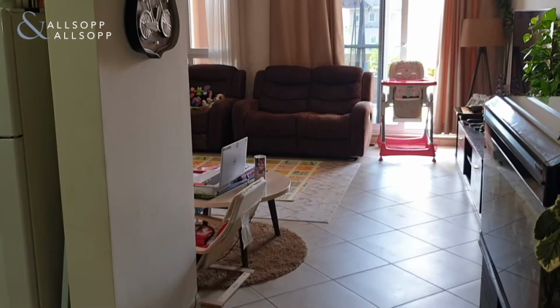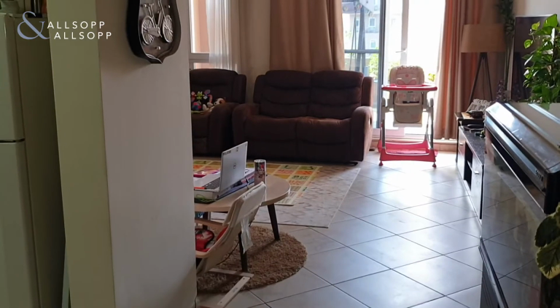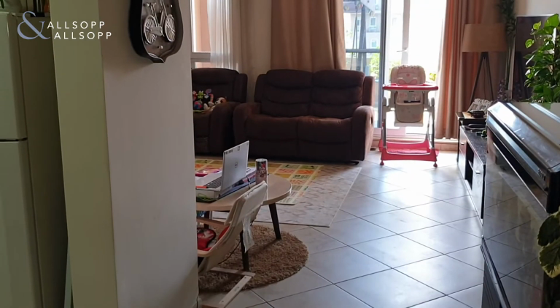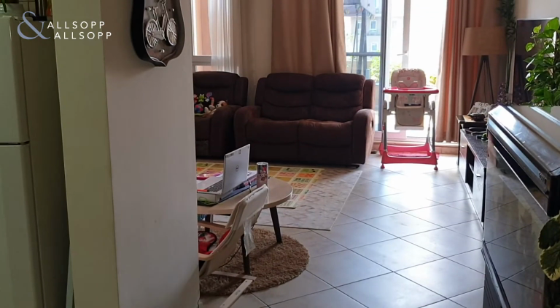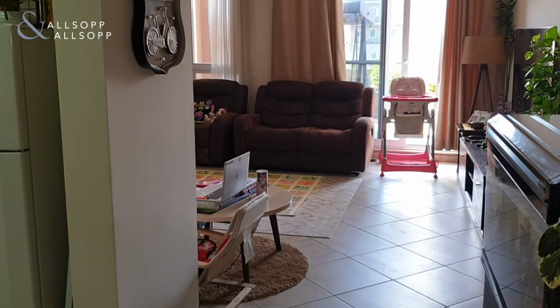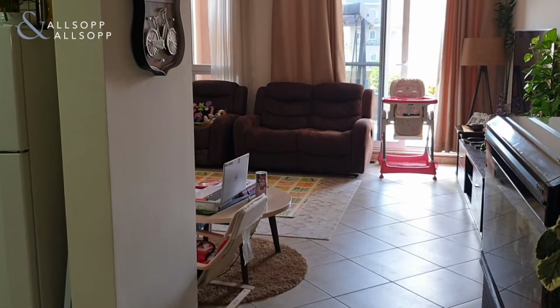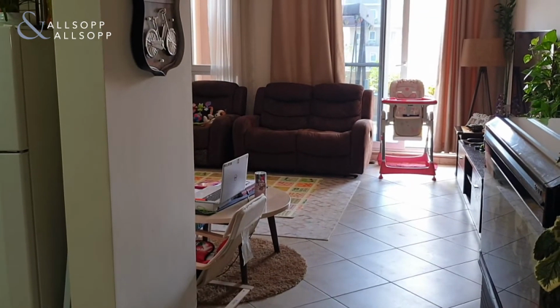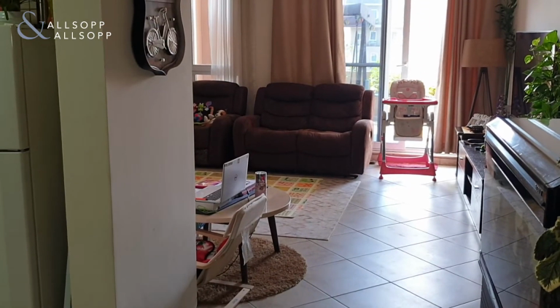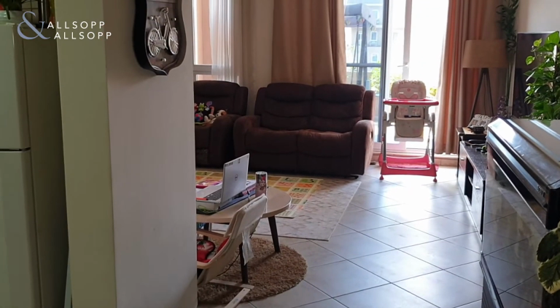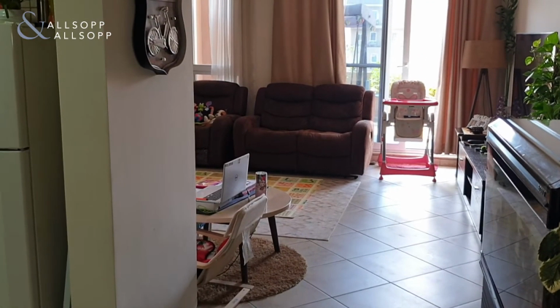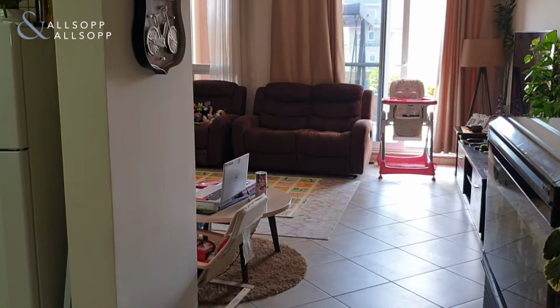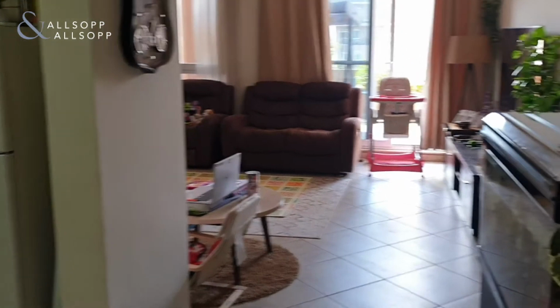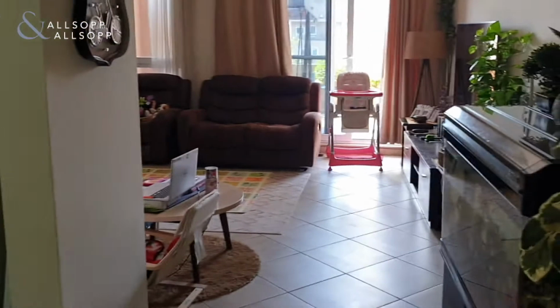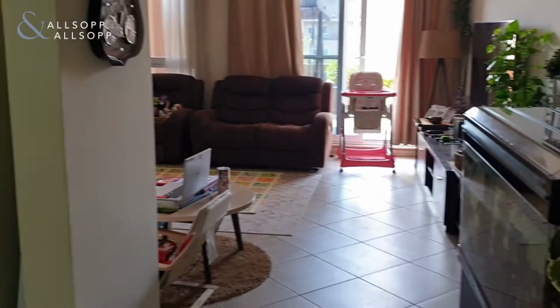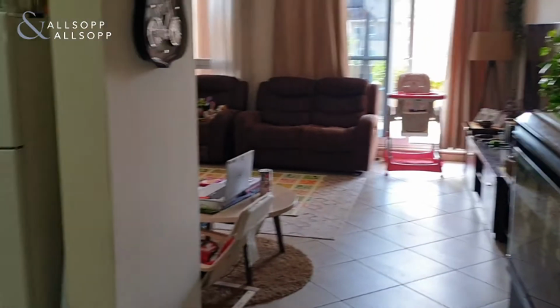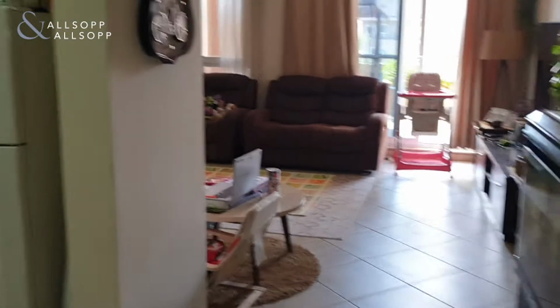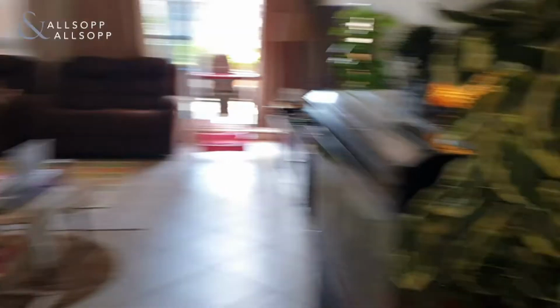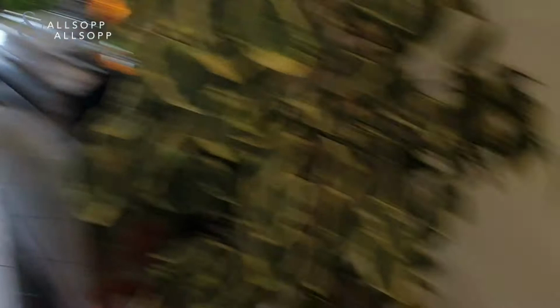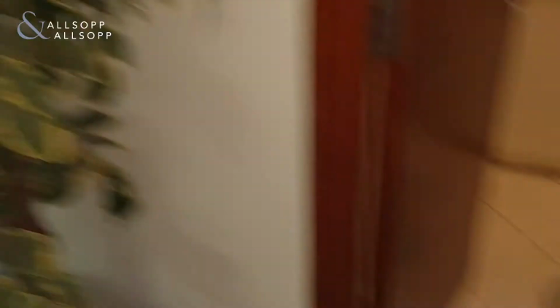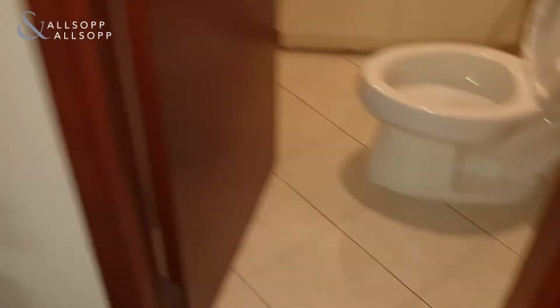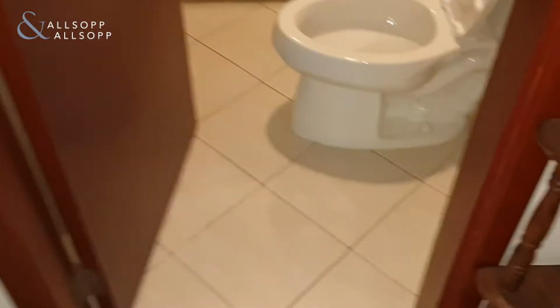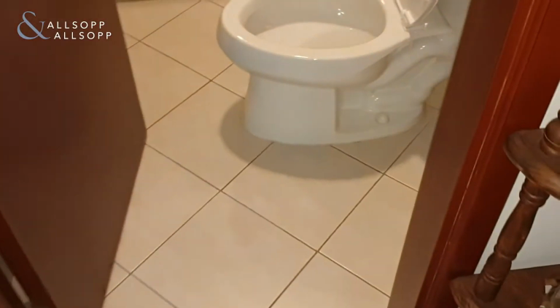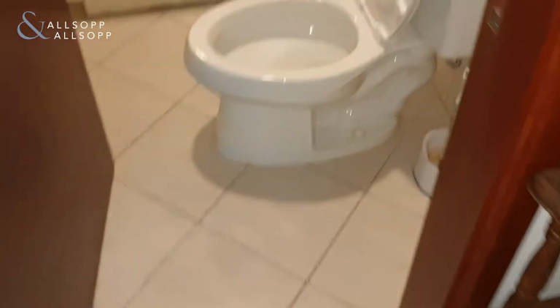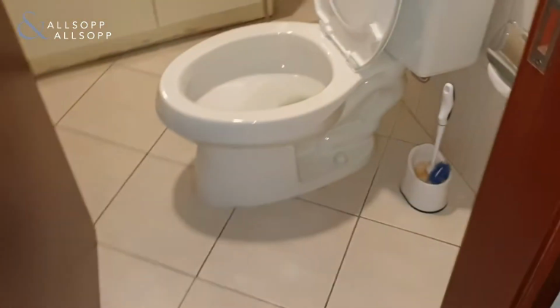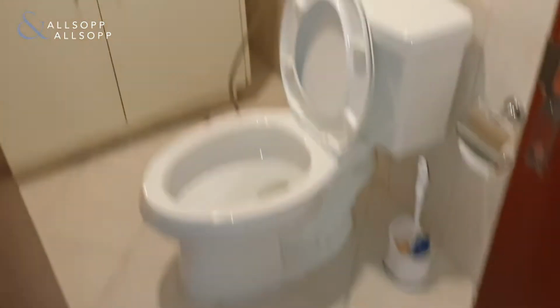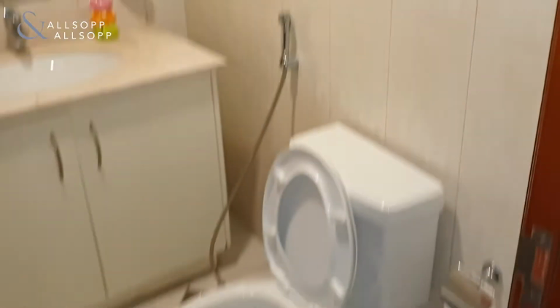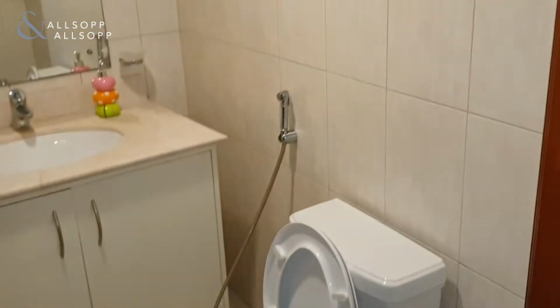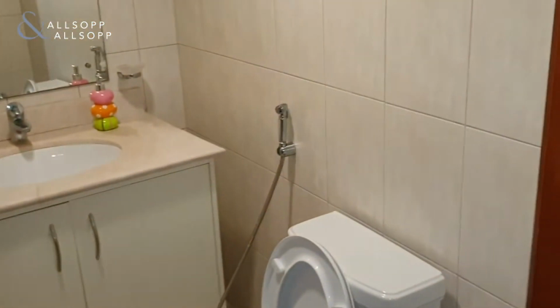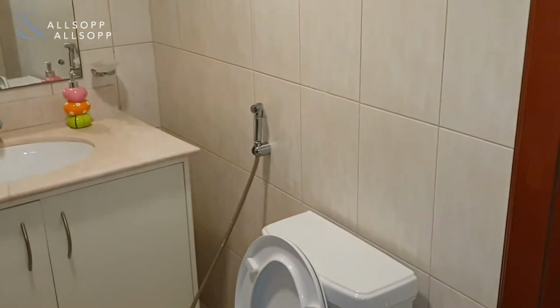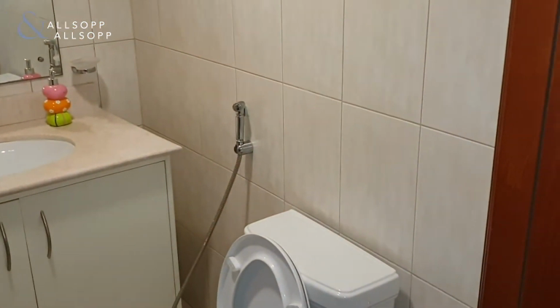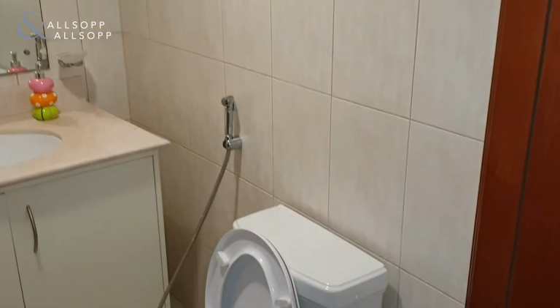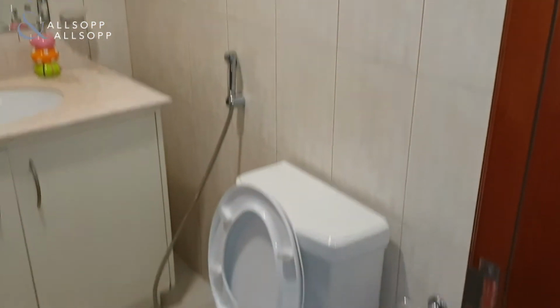This is a three bedroom in Shakespeare Circus 2, currently tenanted. So you've got a powder room here, just to your right from the main door.